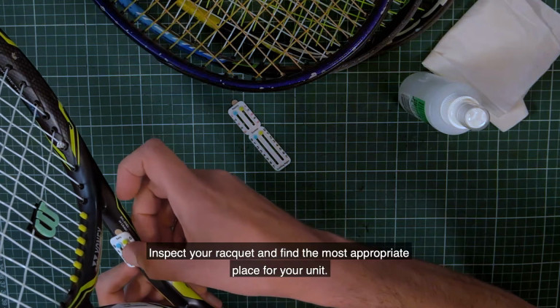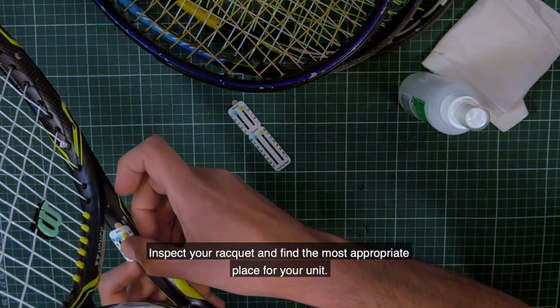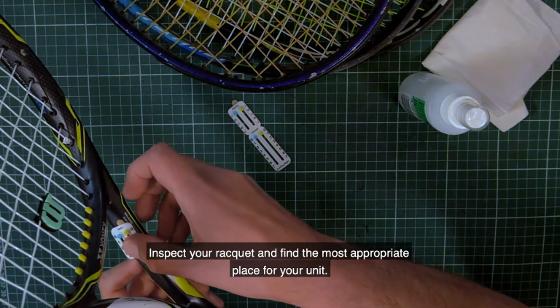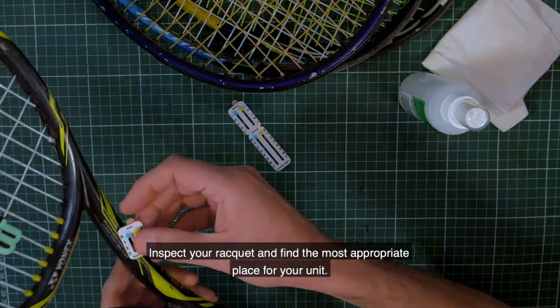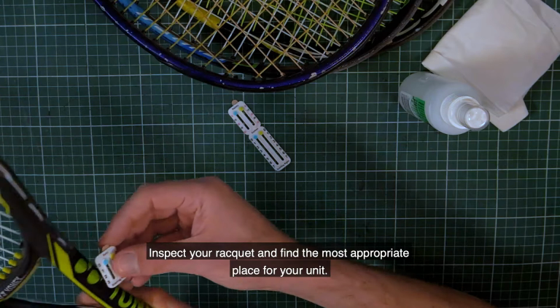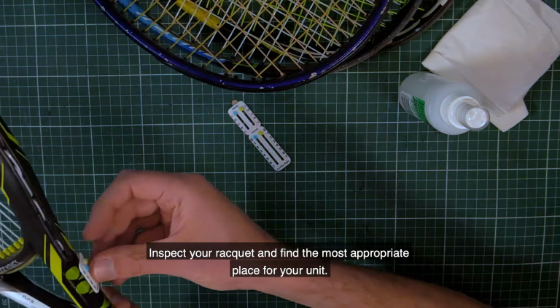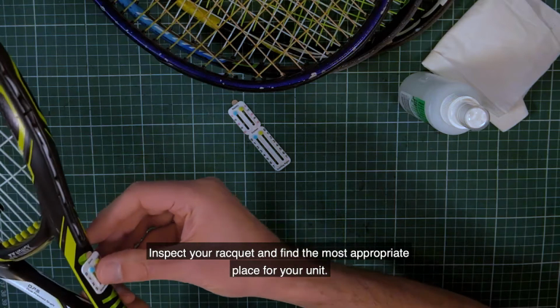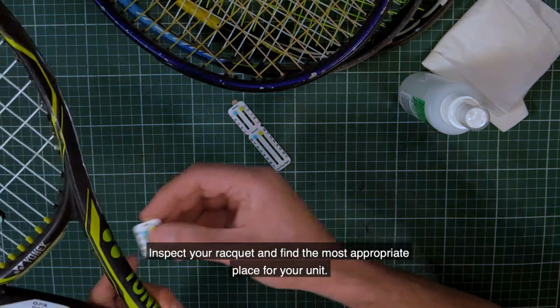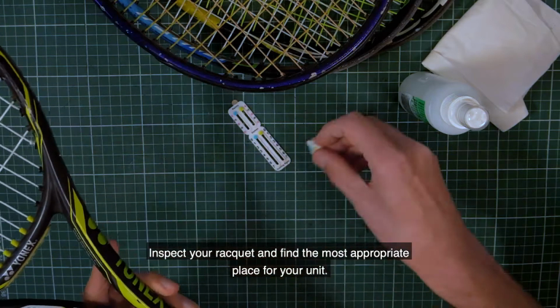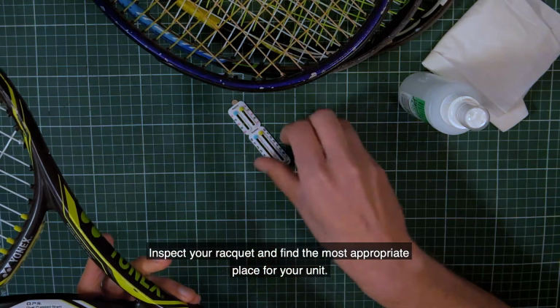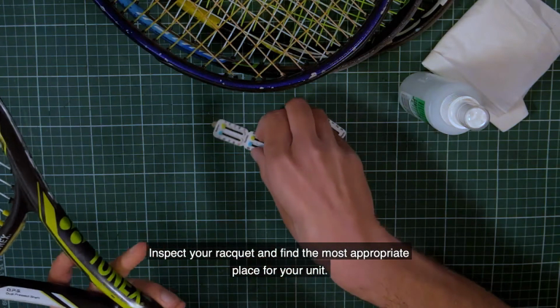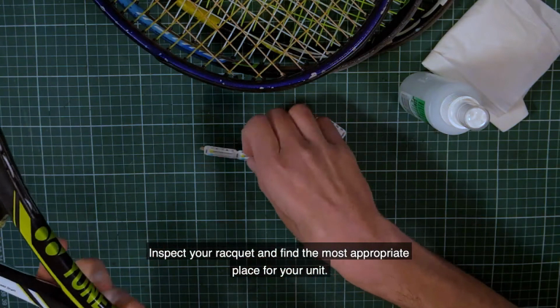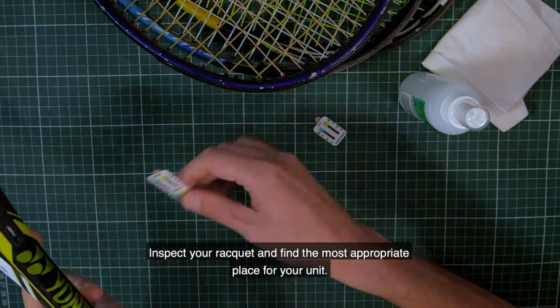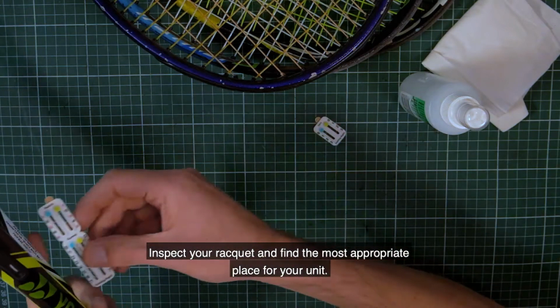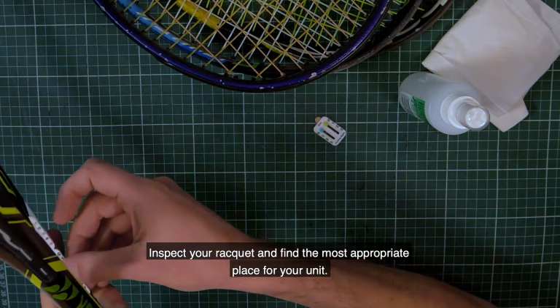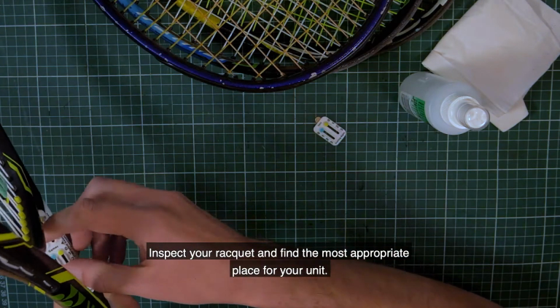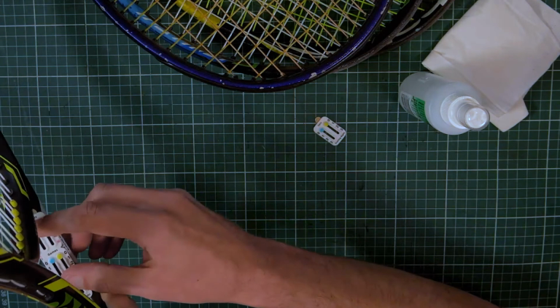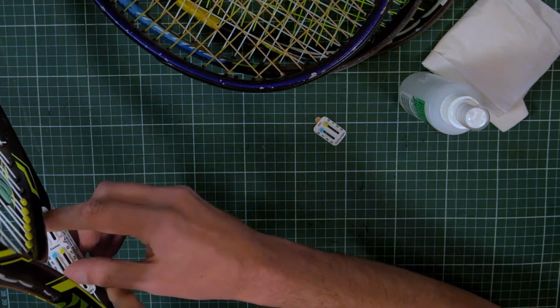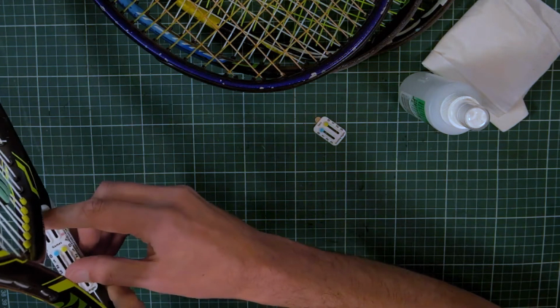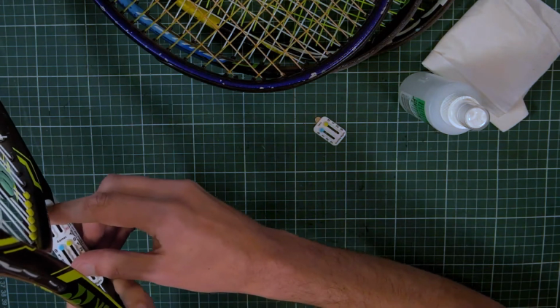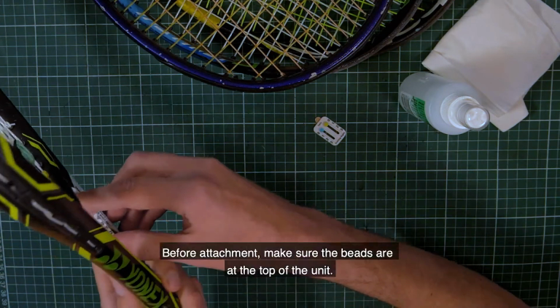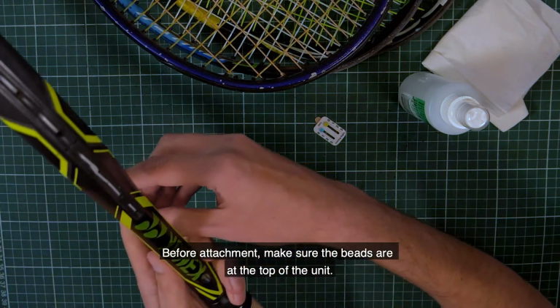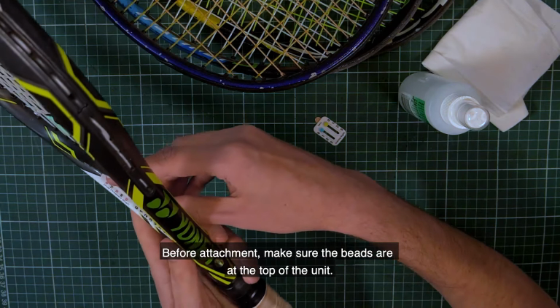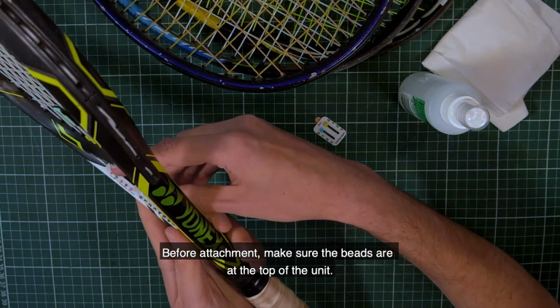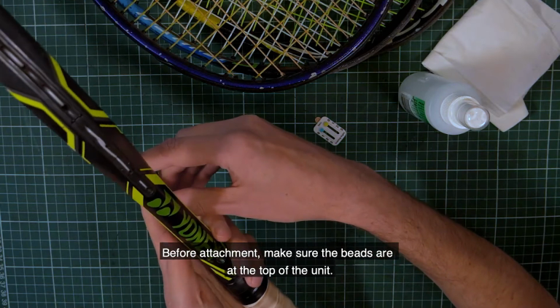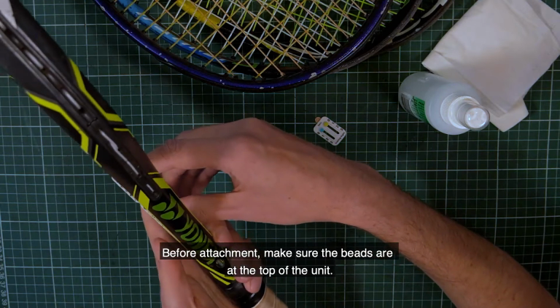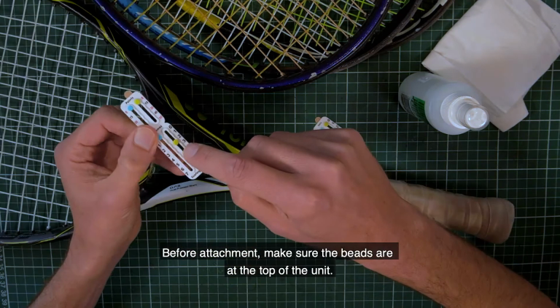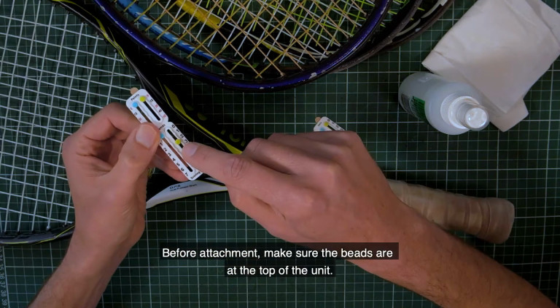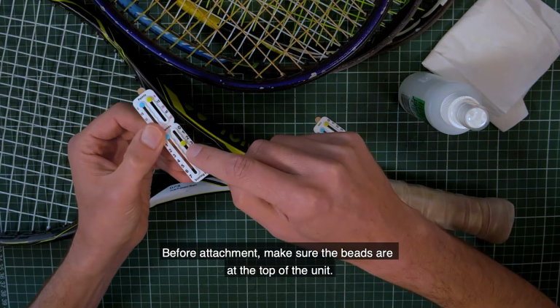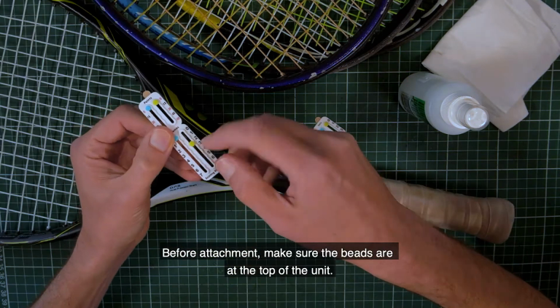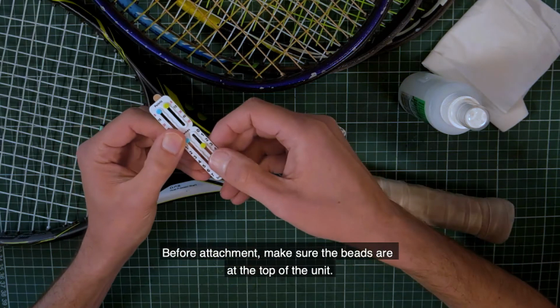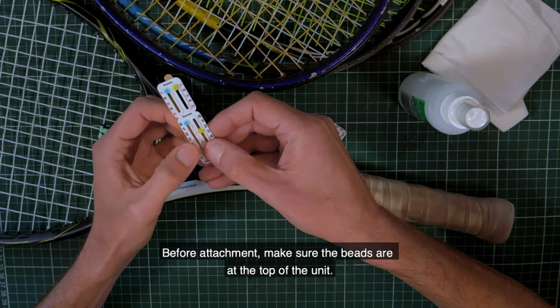Inspect your racket and find the most appropriate place for the unit. Before attachment, make sure the beads are at the top of the unit.